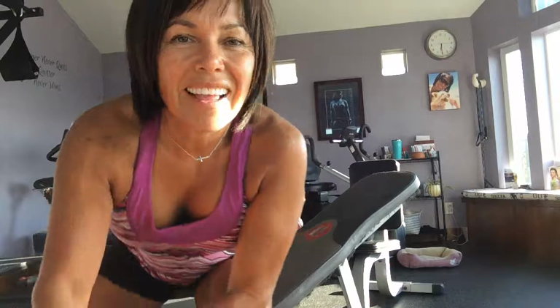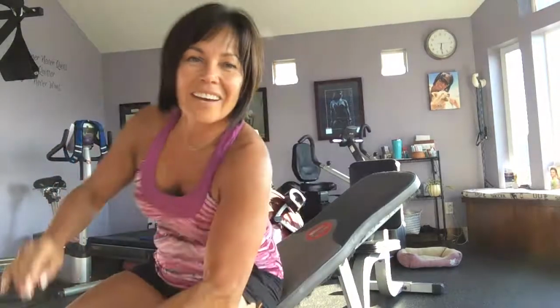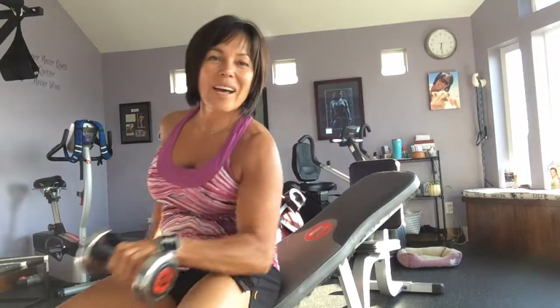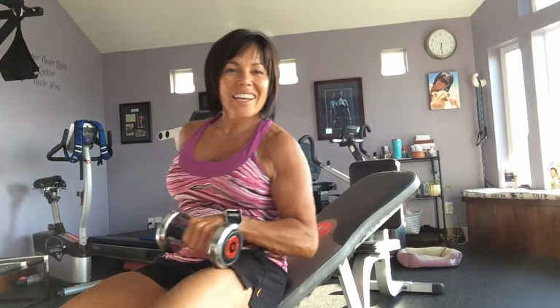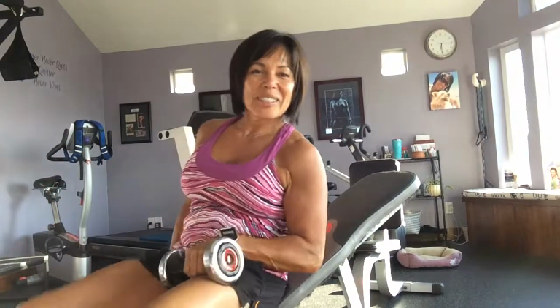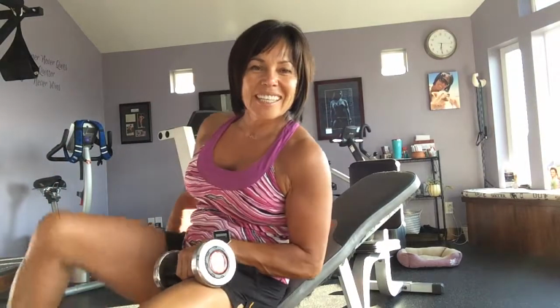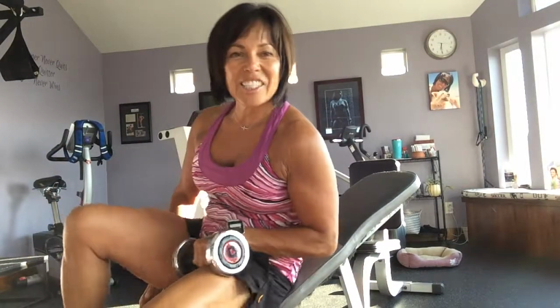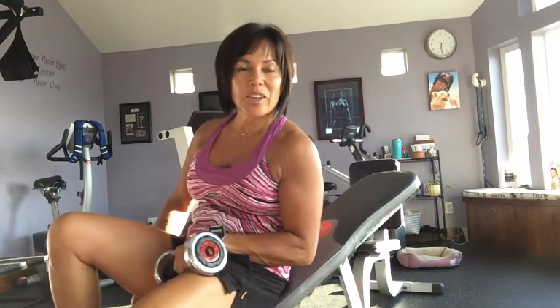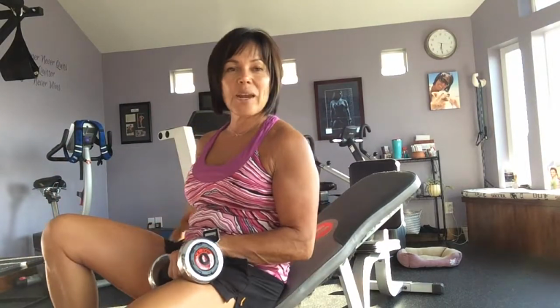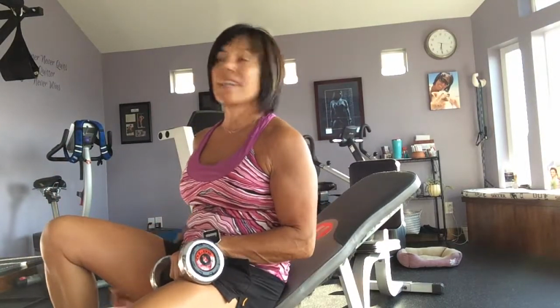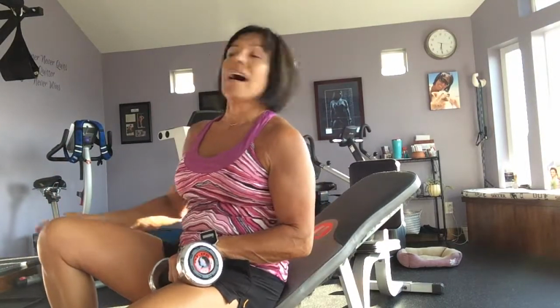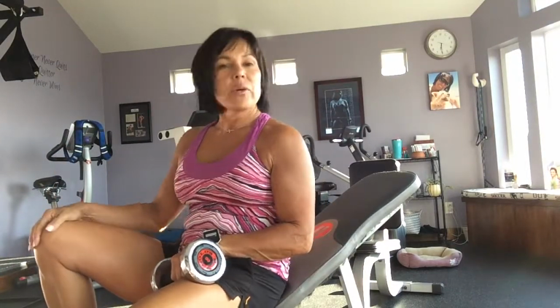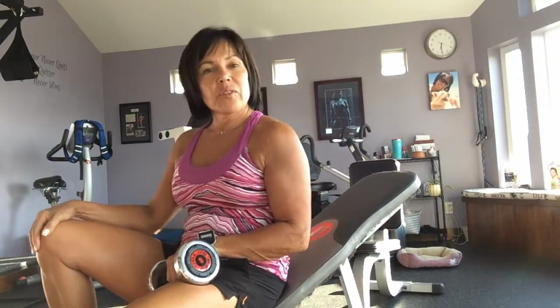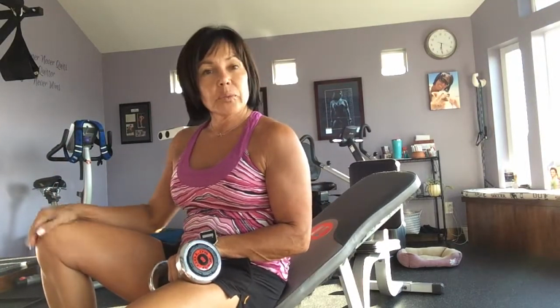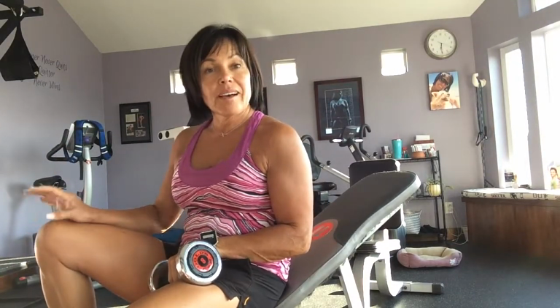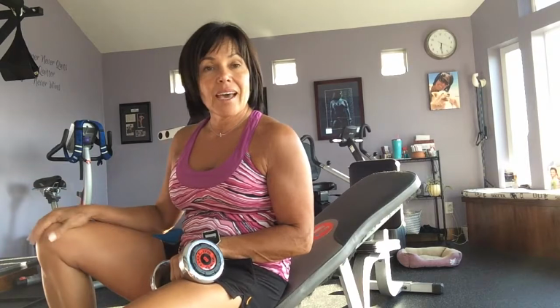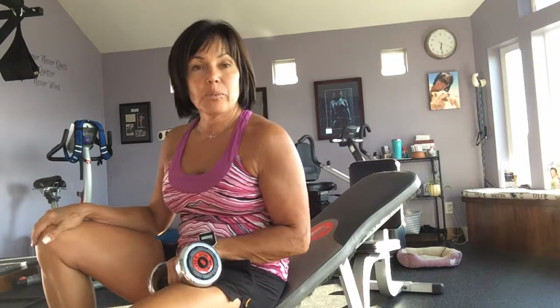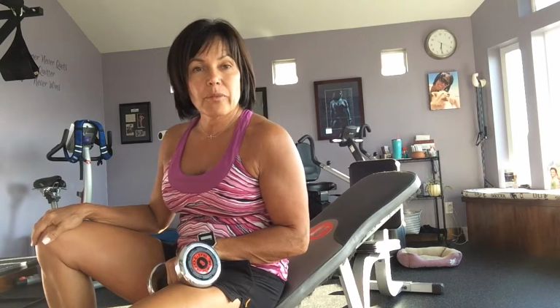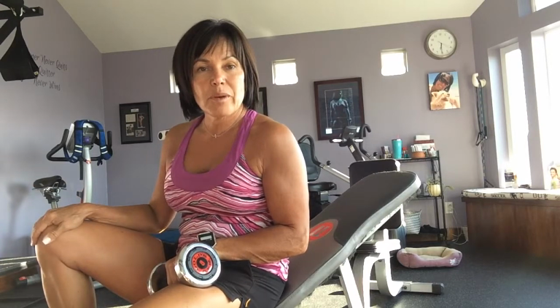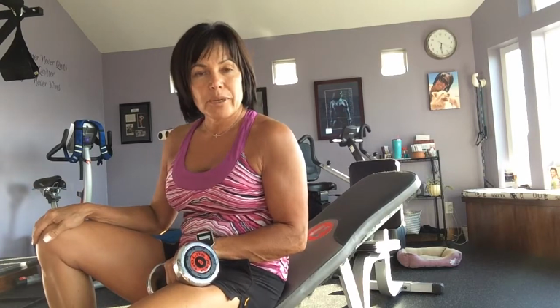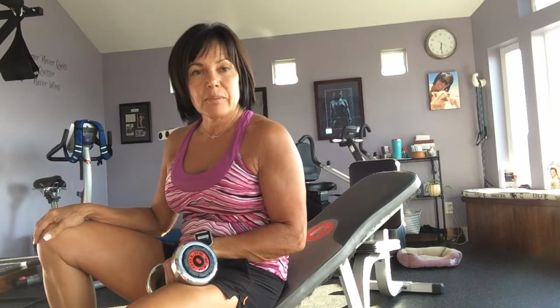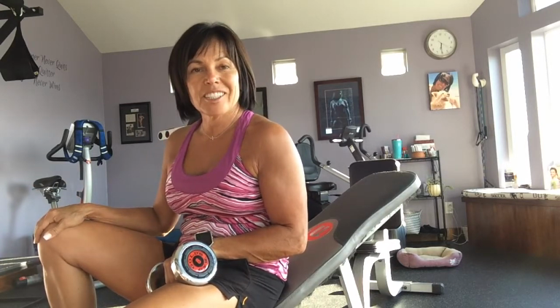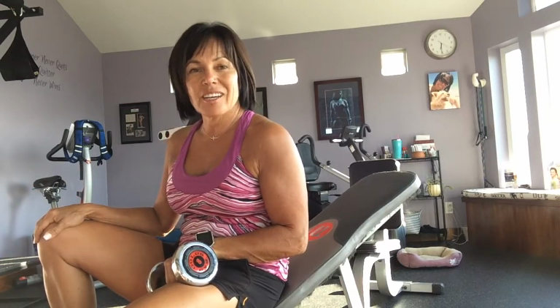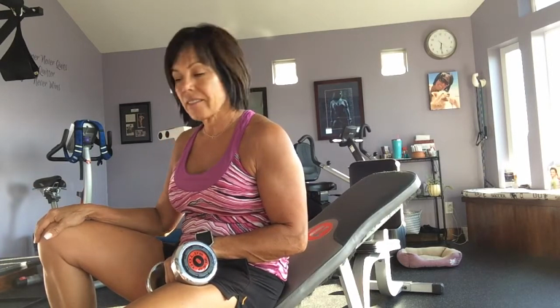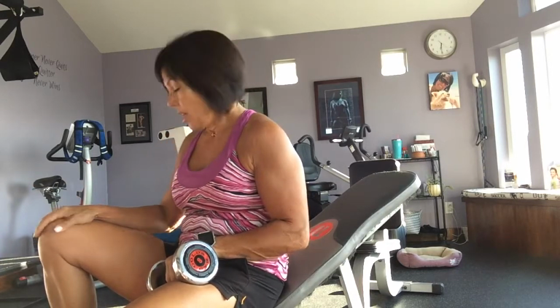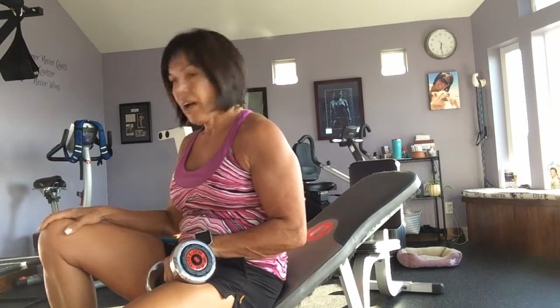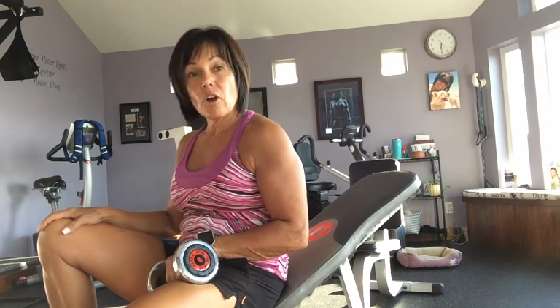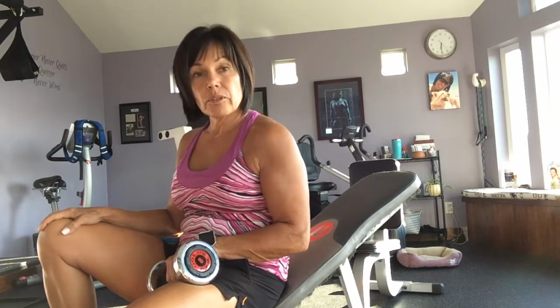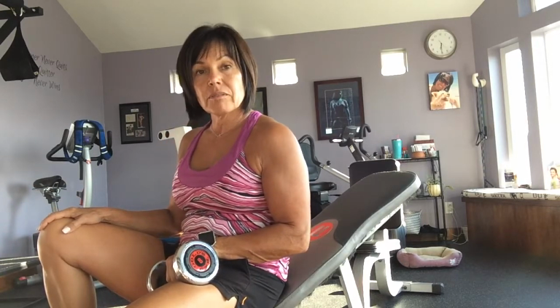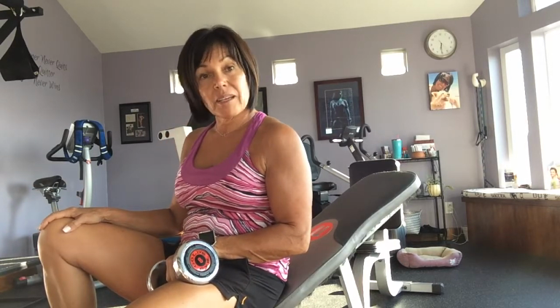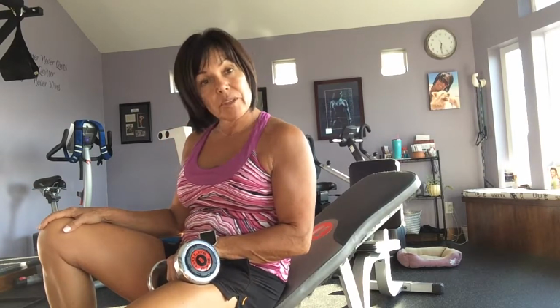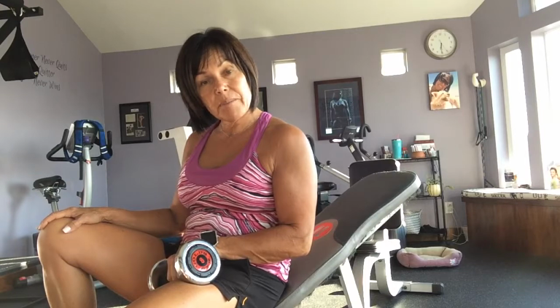Hi everyone, how are you doing today? It's day two of our shred. I'm going over this week how to do proper form on pretty typical exercises. I hope you'll pick up a few tips.